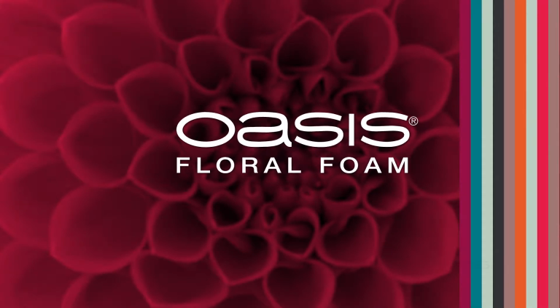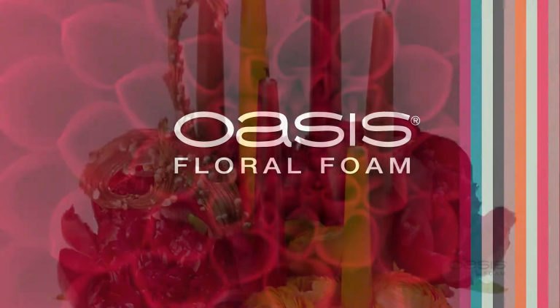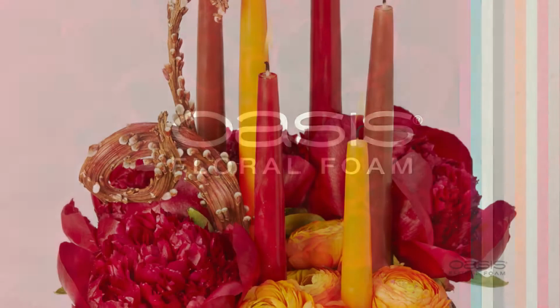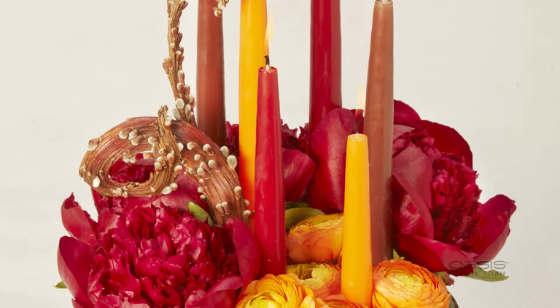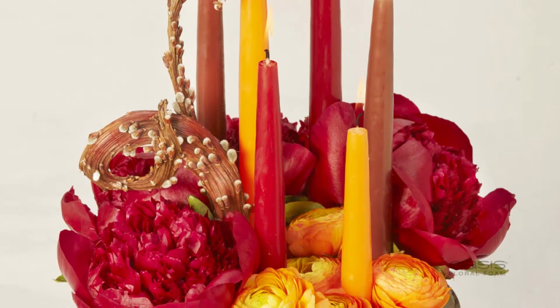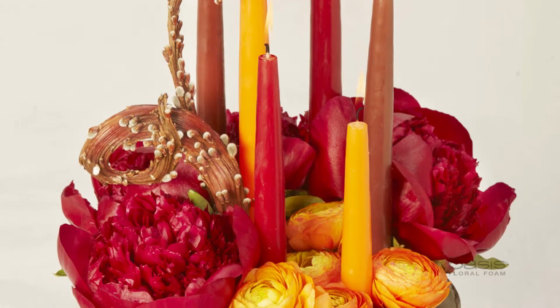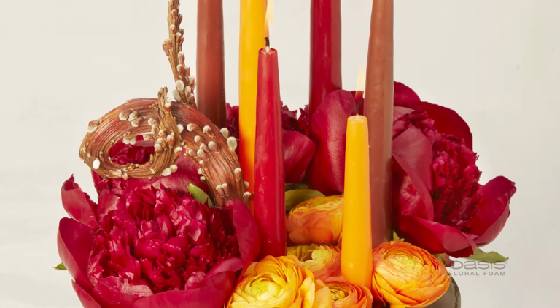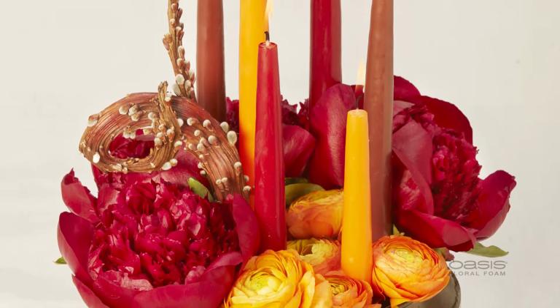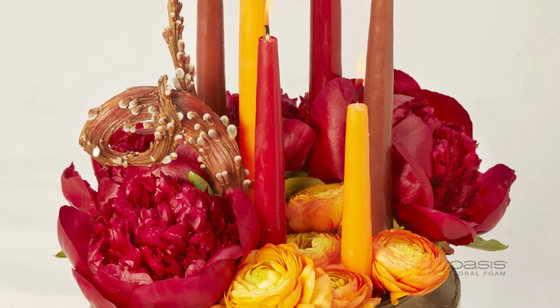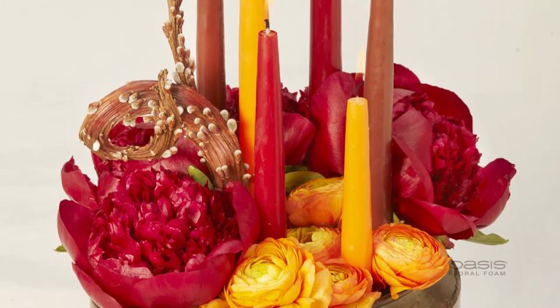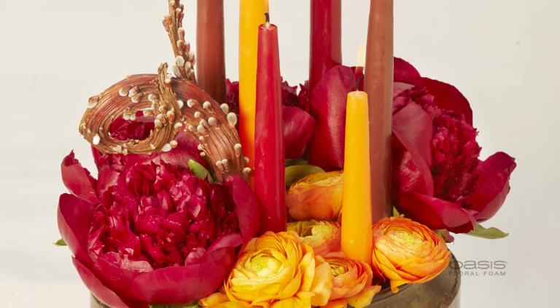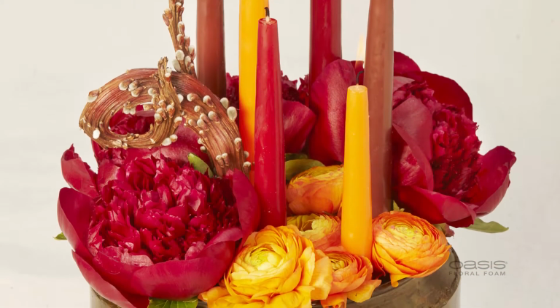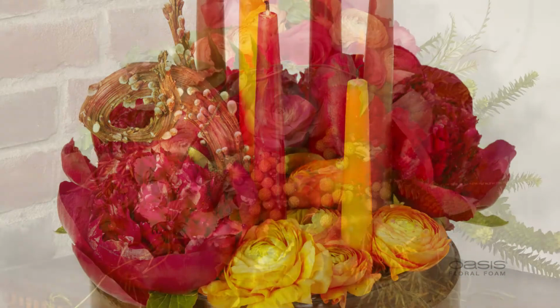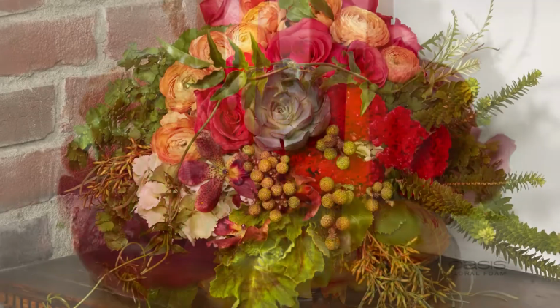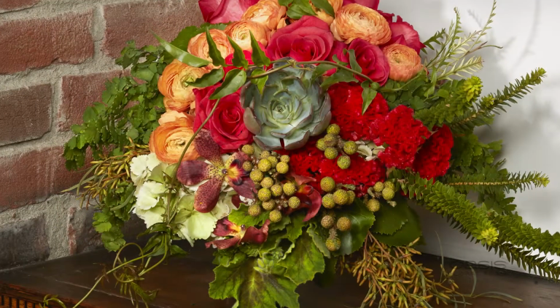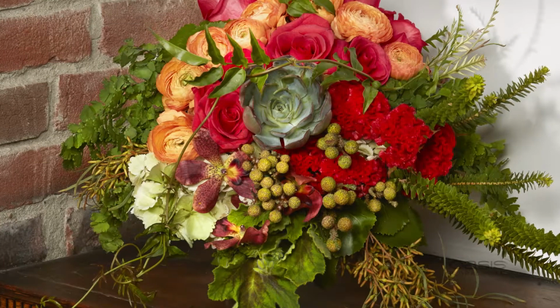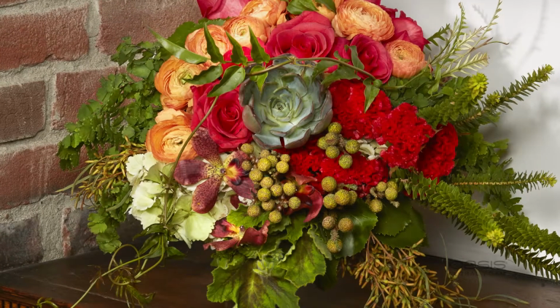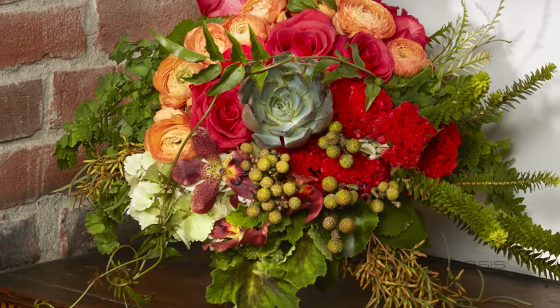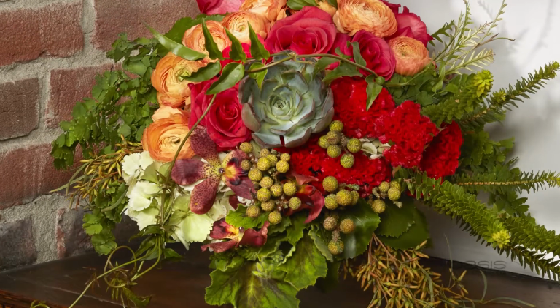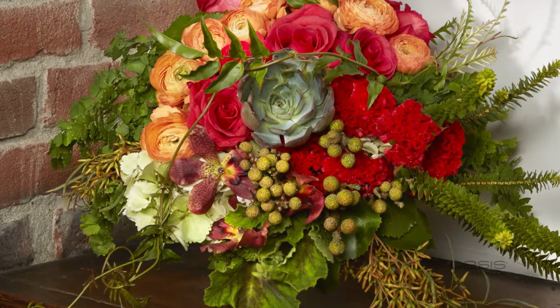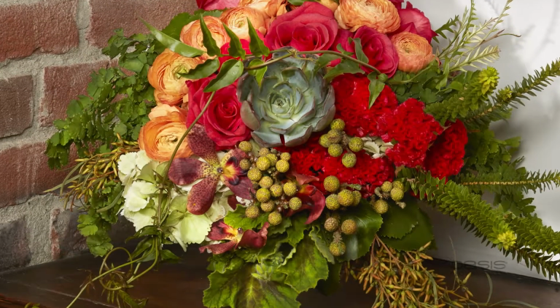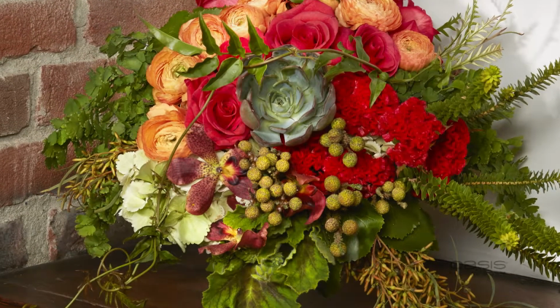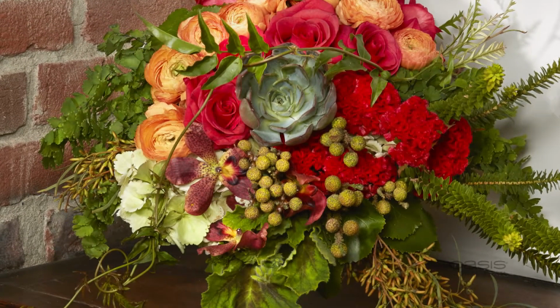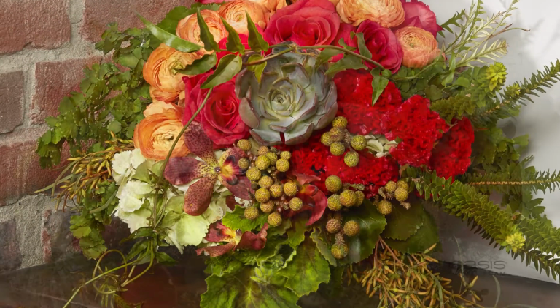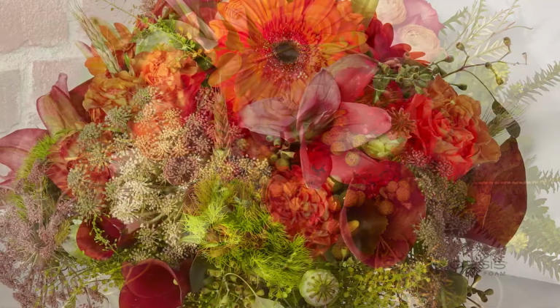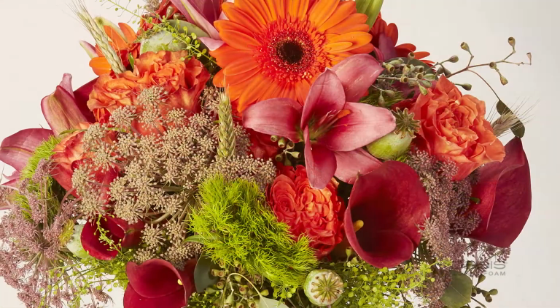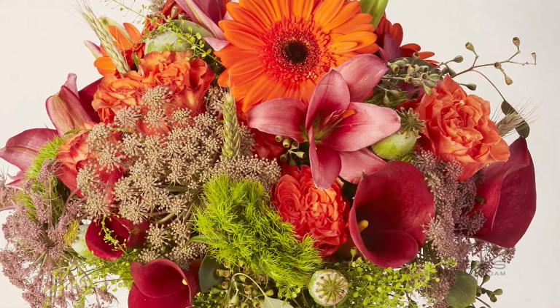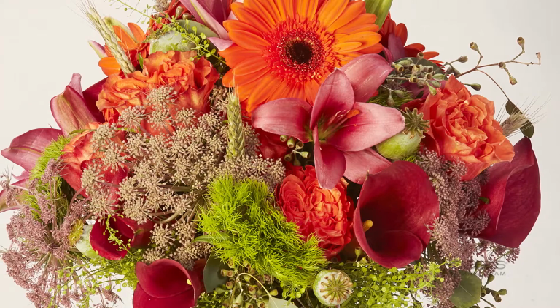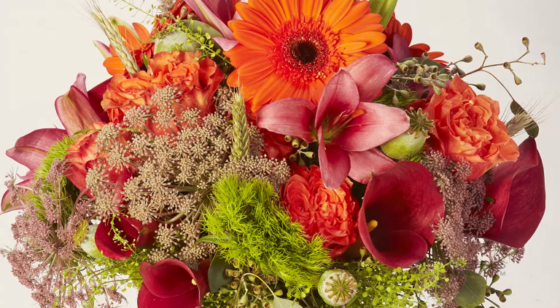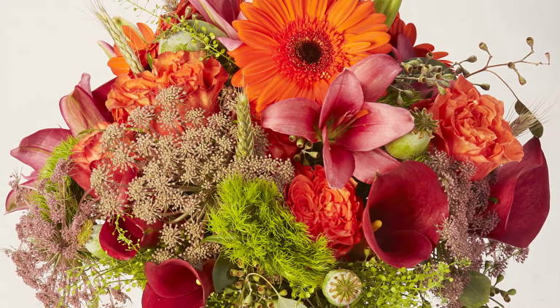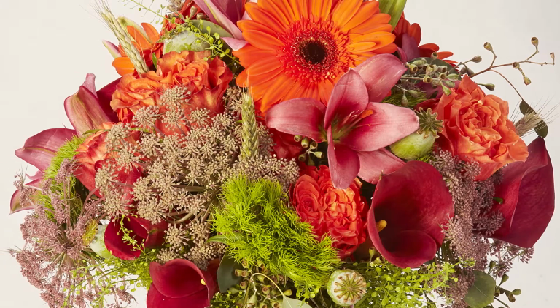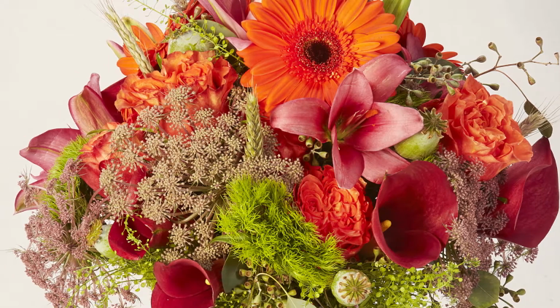Hear Me Roar's Sing Out Loud Color Palette works beautifully with a structured, architectural design style. Both are trends that are finding favor with those wedding couples who want to make a bold statement, stepping away from tradition at least a little bit.